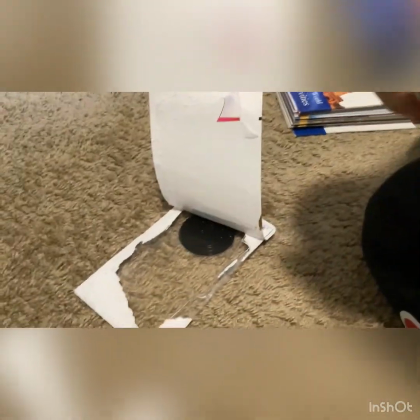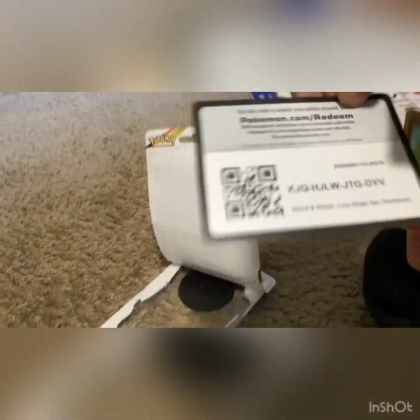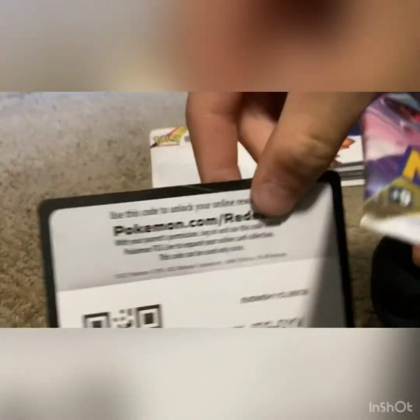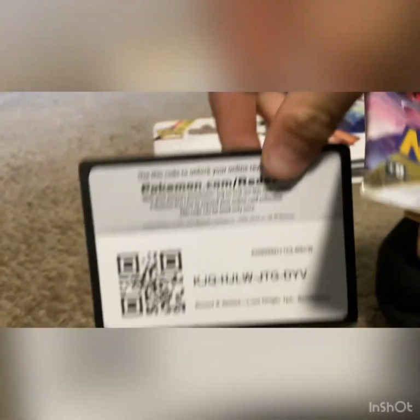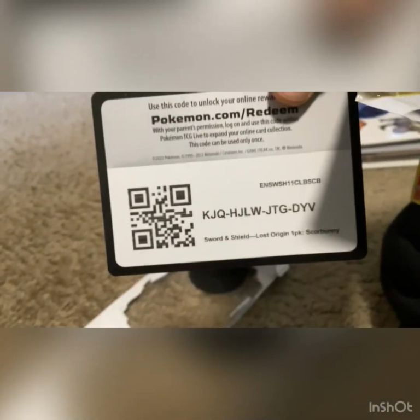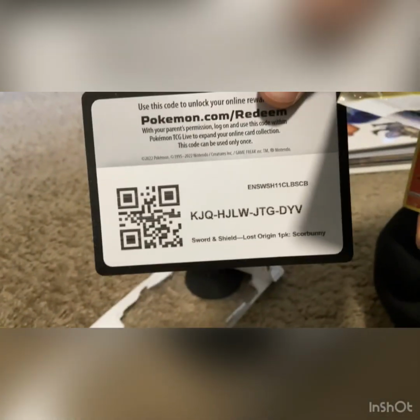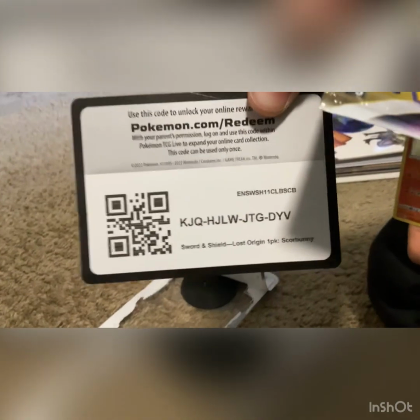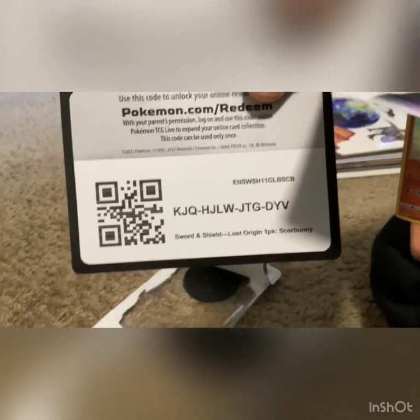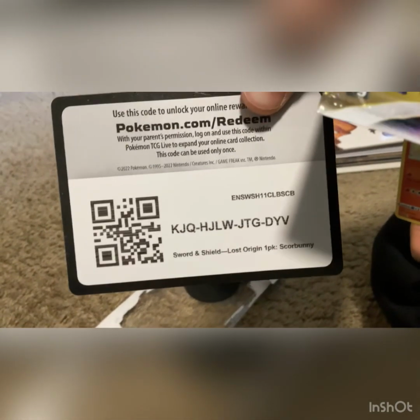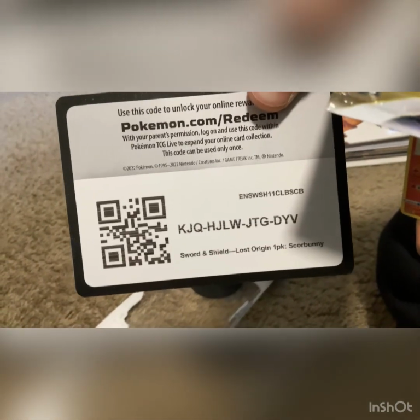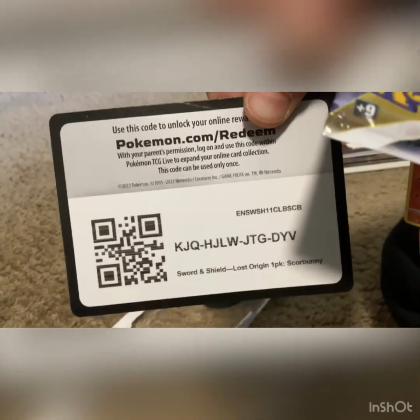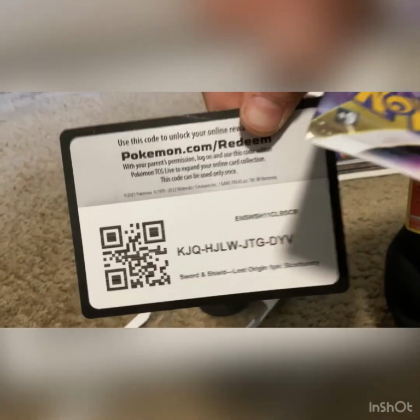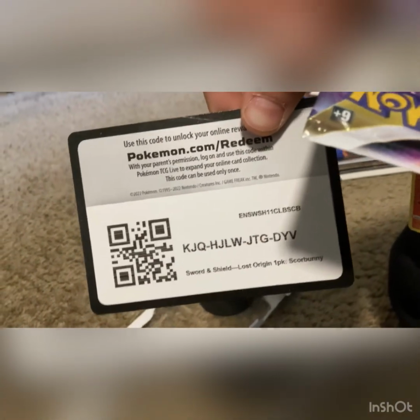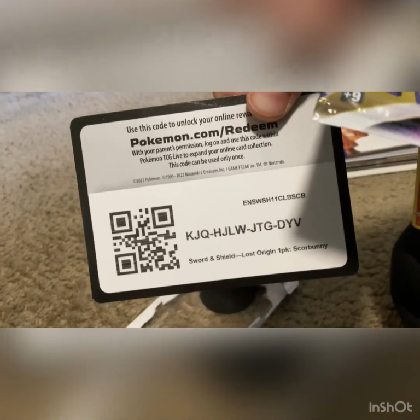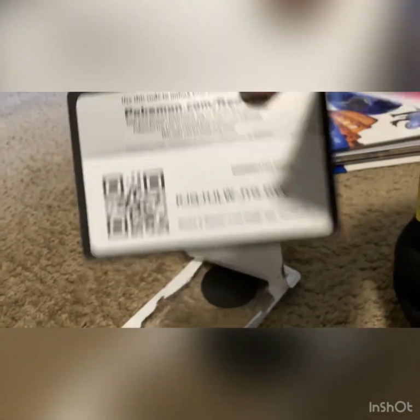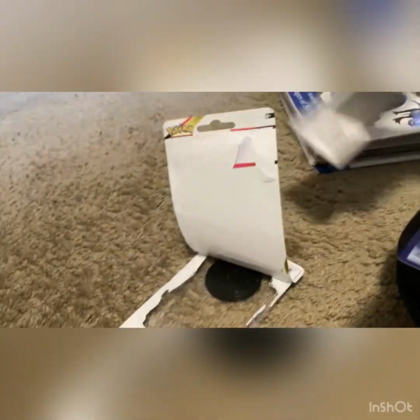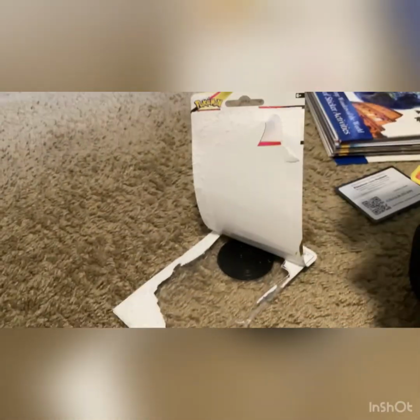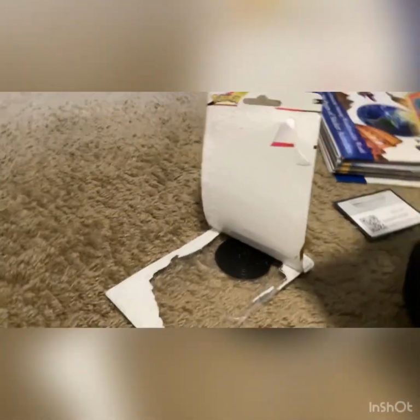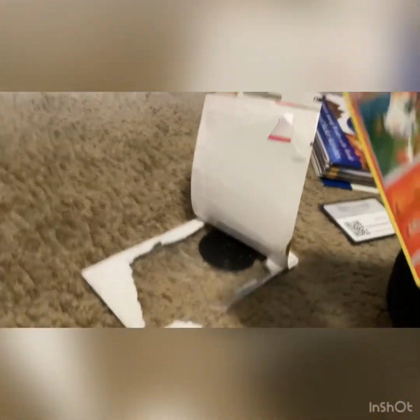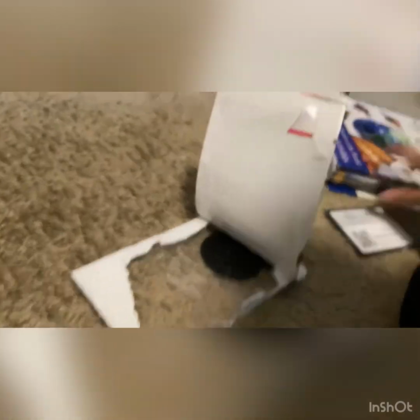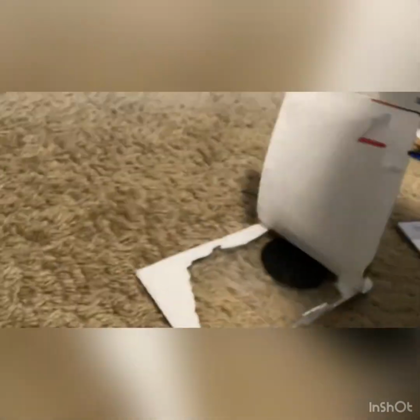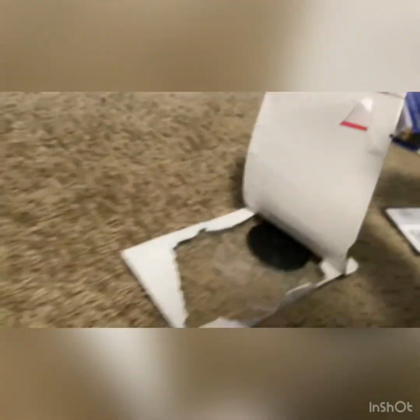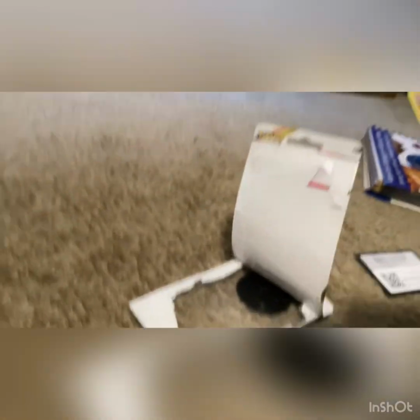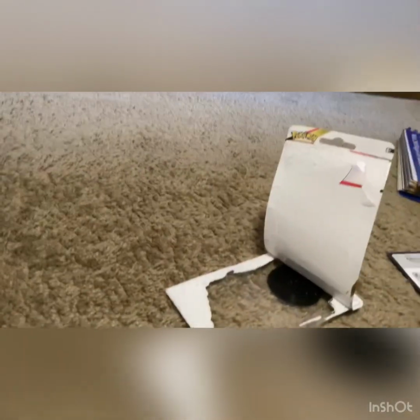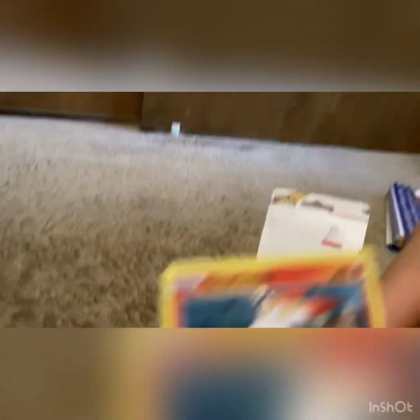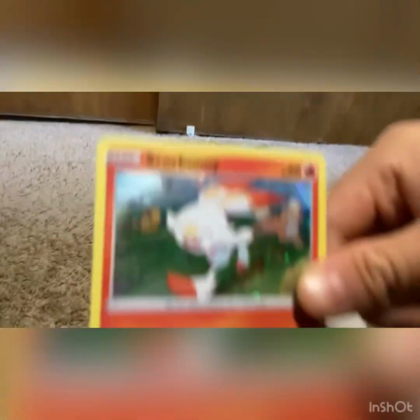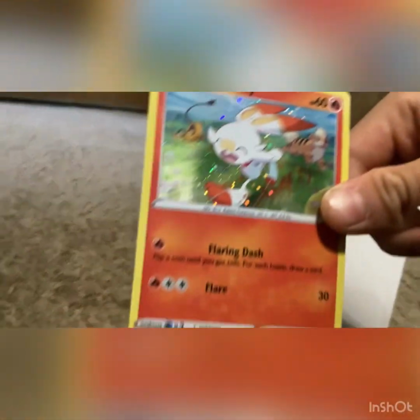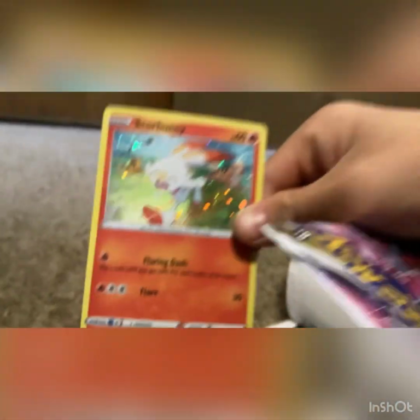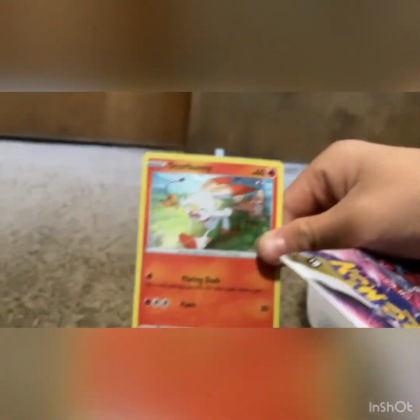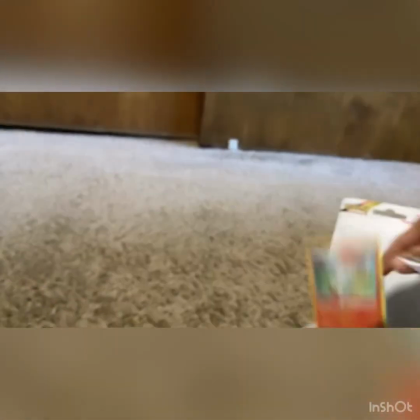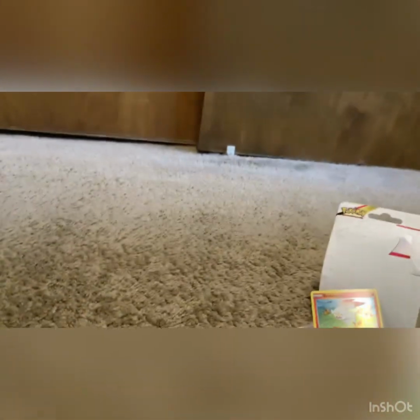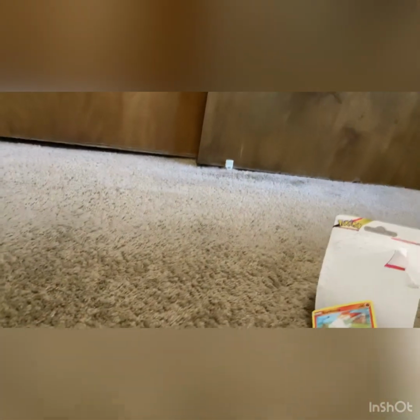Here's the code for you guys: K-J-Q-H-J-L-W-J-T. And this is the card — you can find the code on the outside of the card.